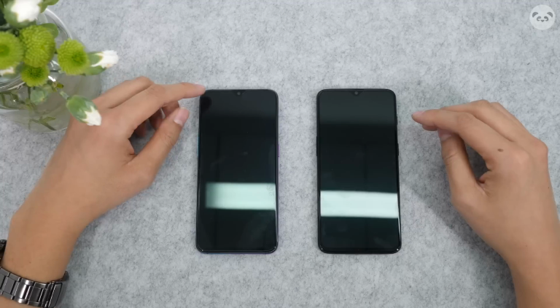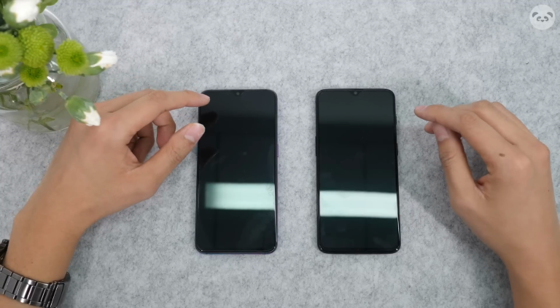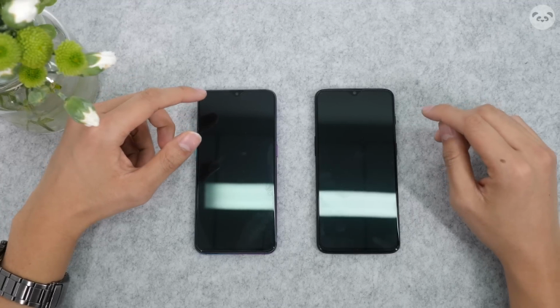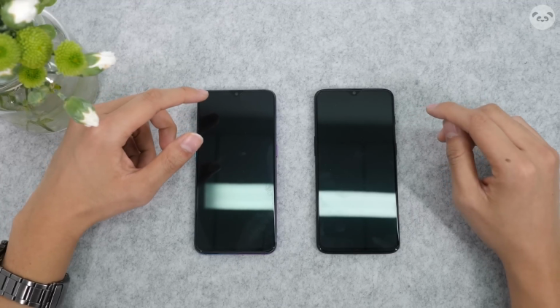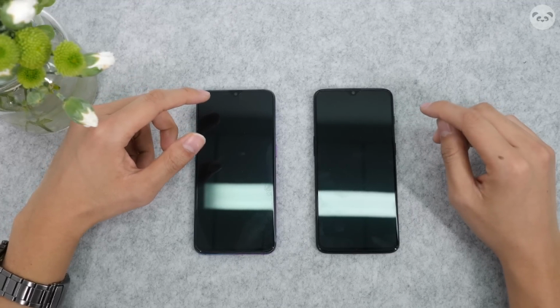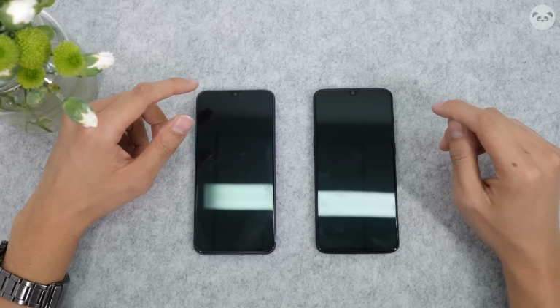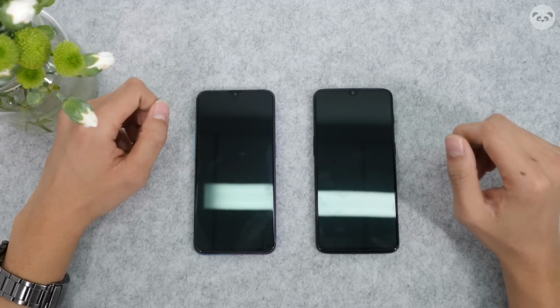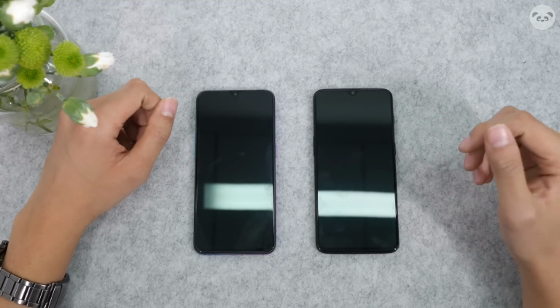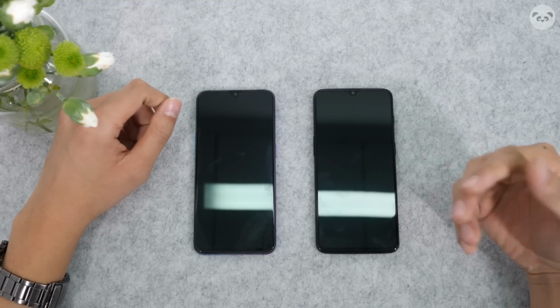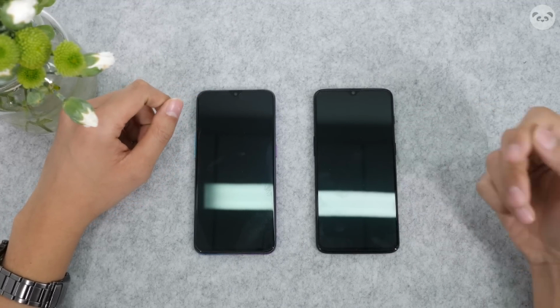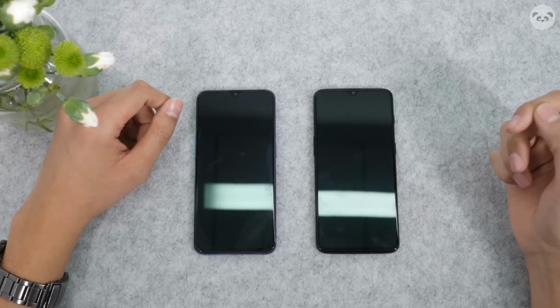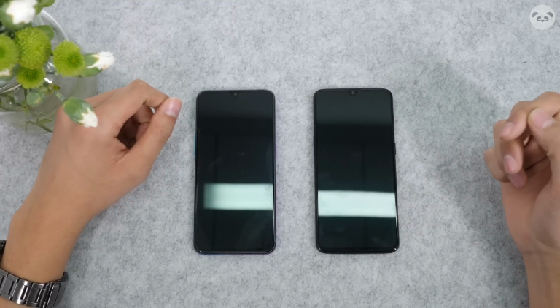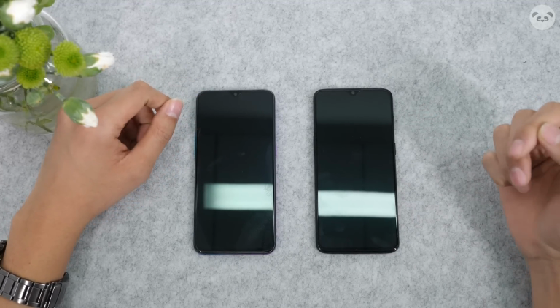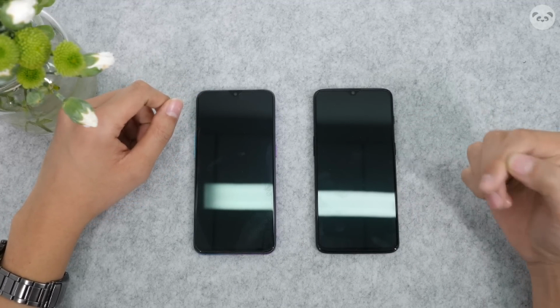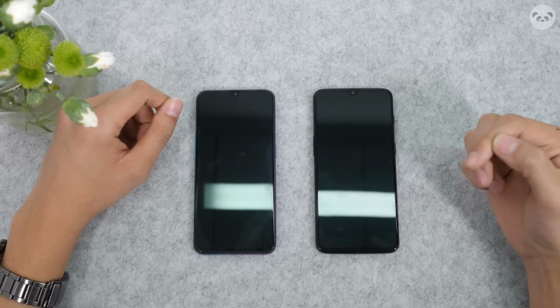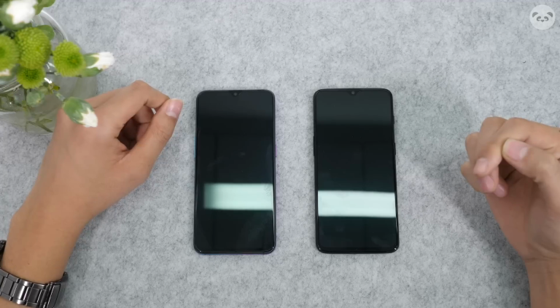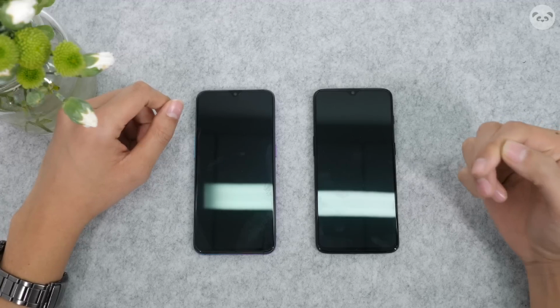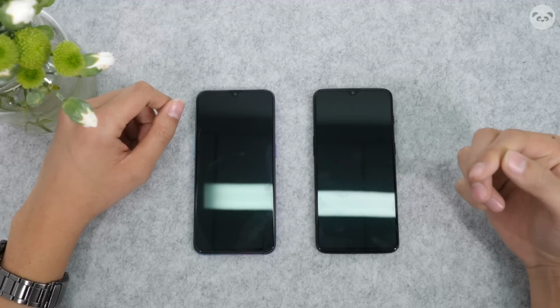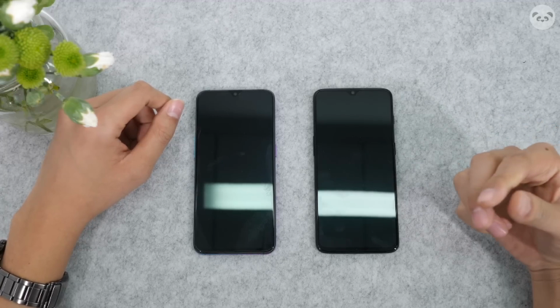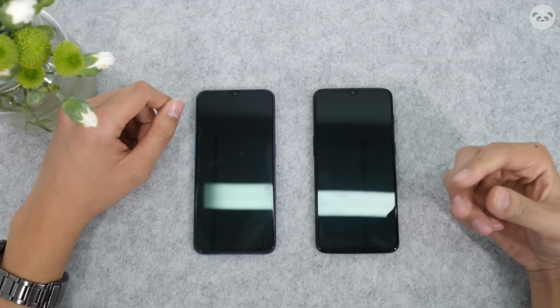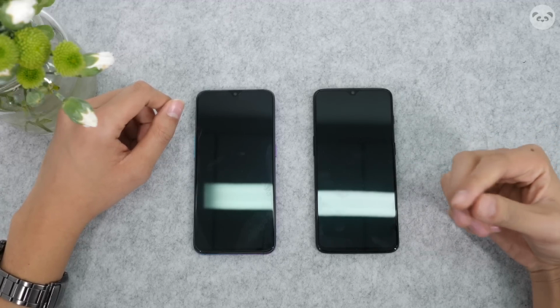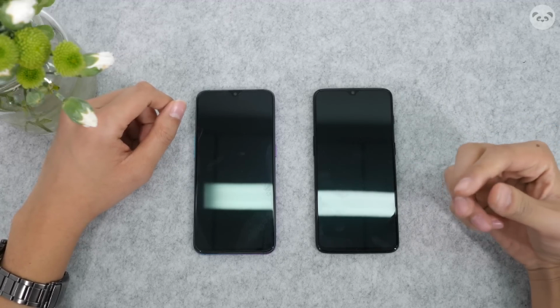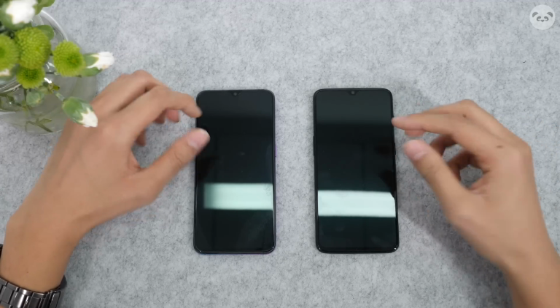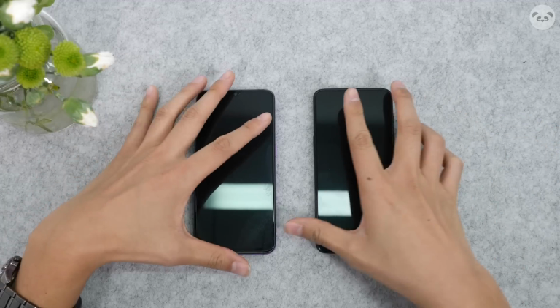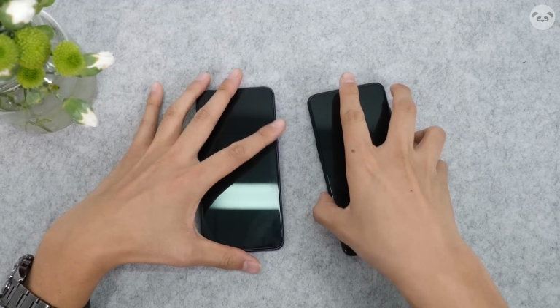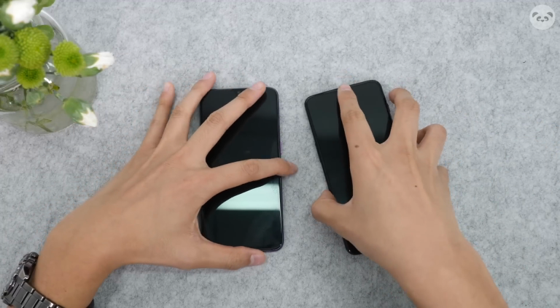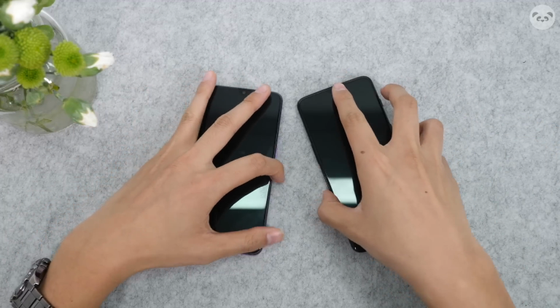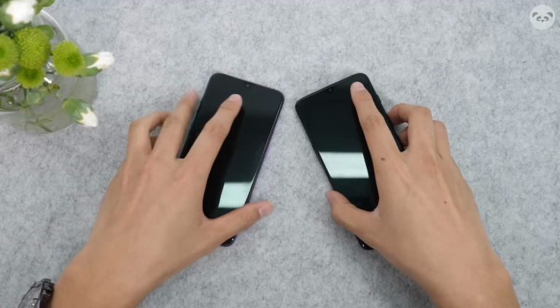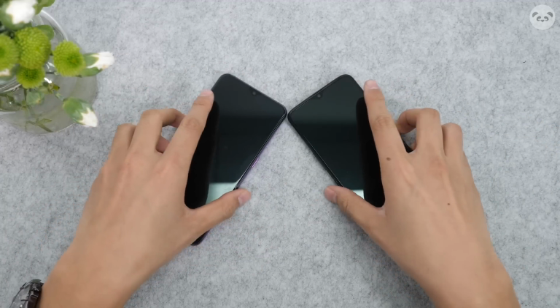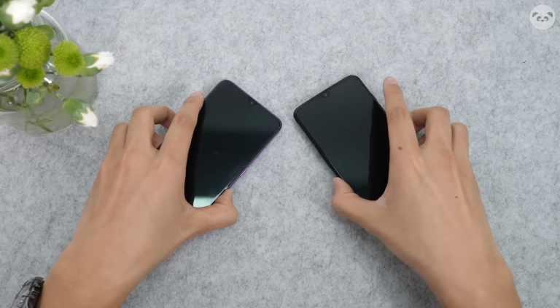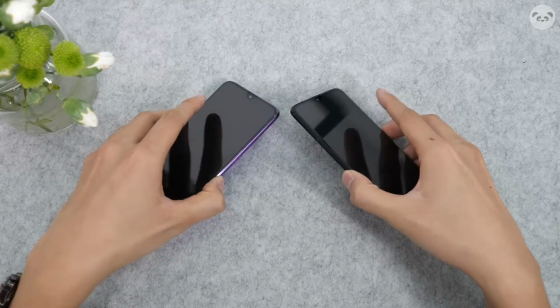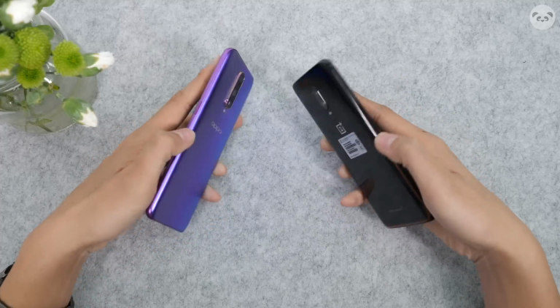Hey guys, what's up? It's David from Pandaily again. So really quick, what we're gonna do right now is we're gonna do a comparative charging test between the two fastest chargers on the market right now.